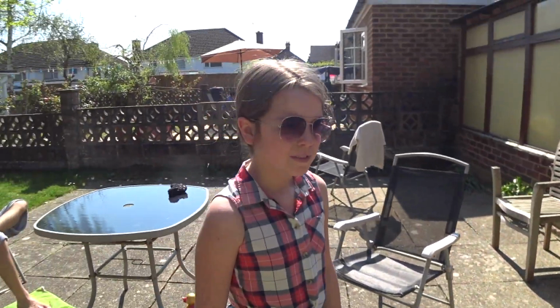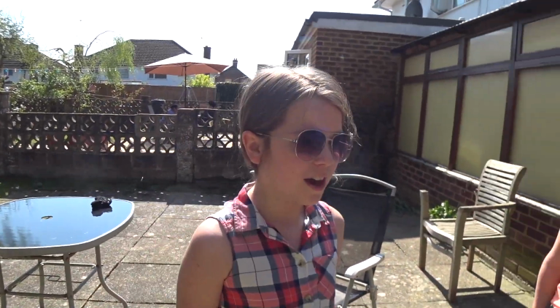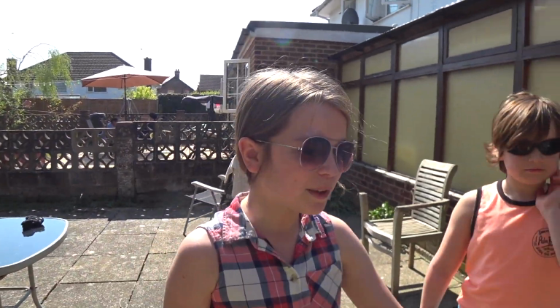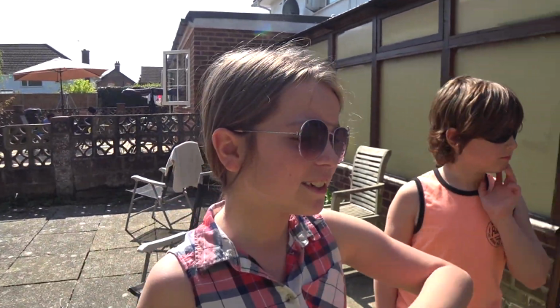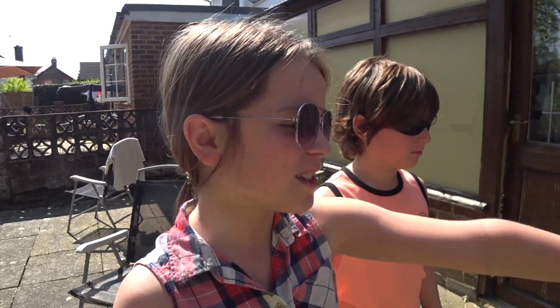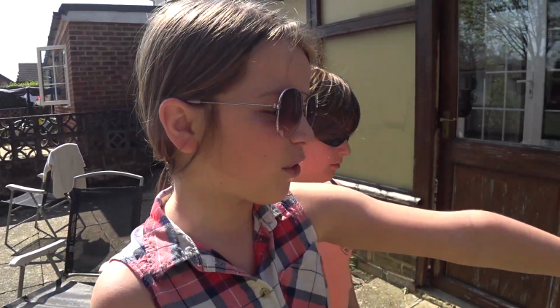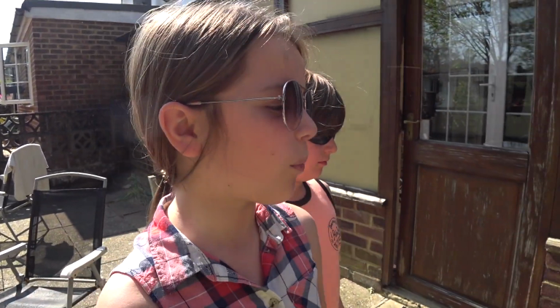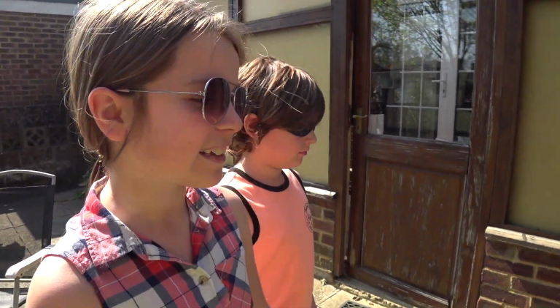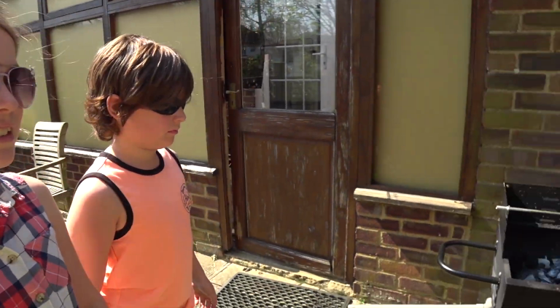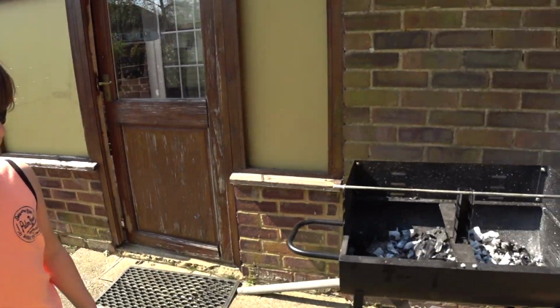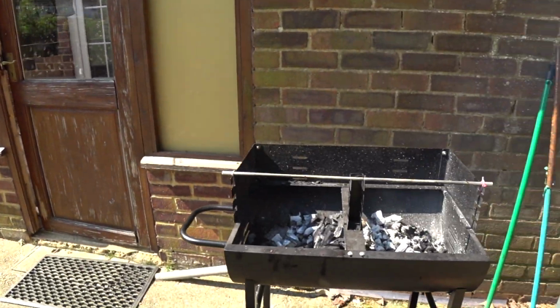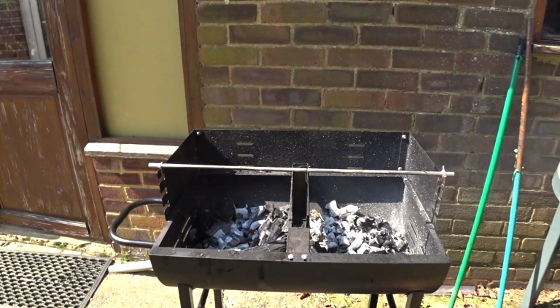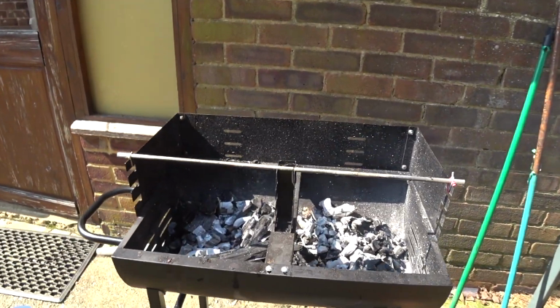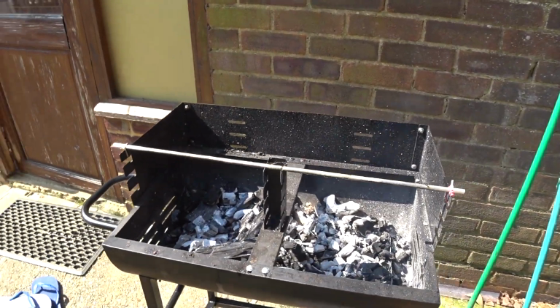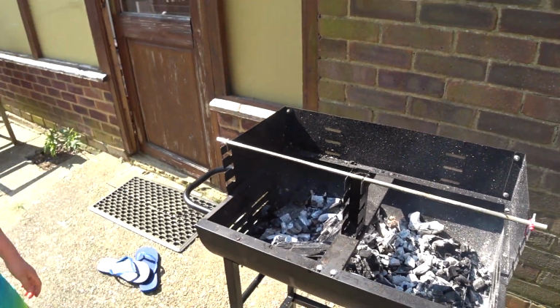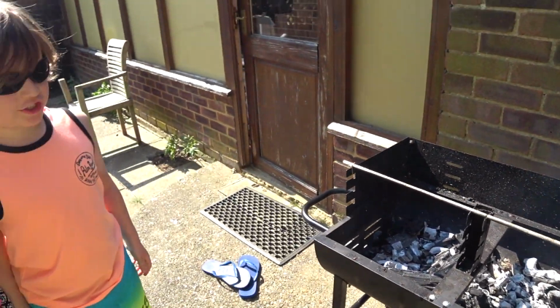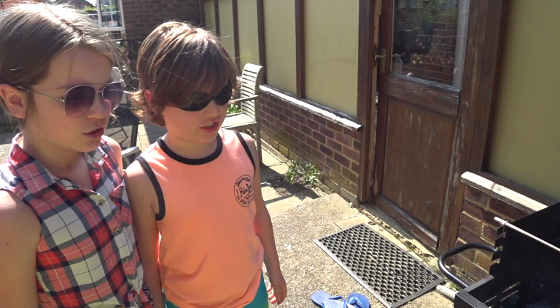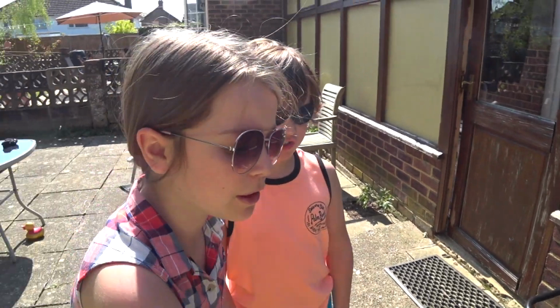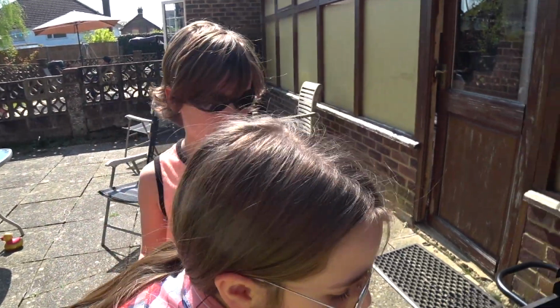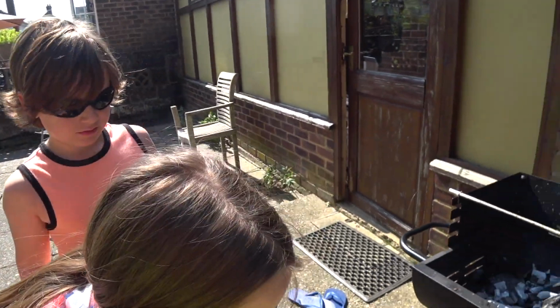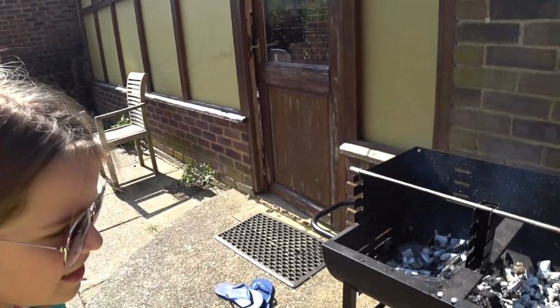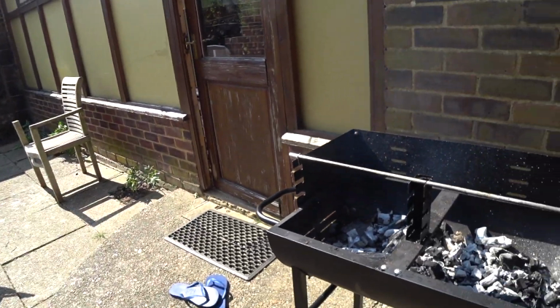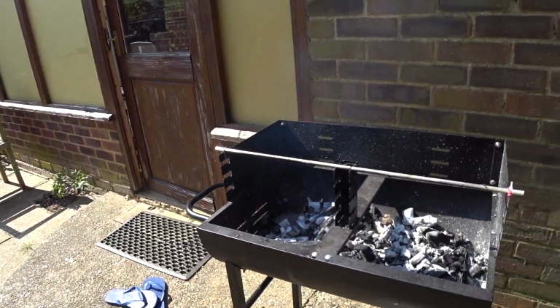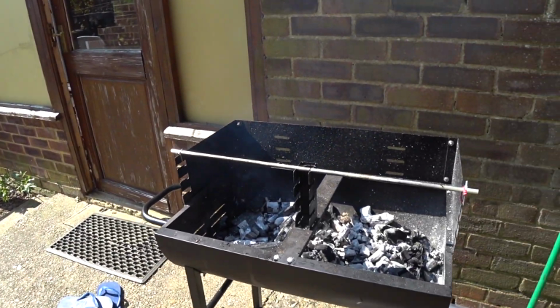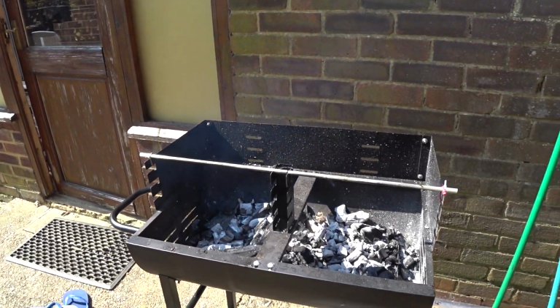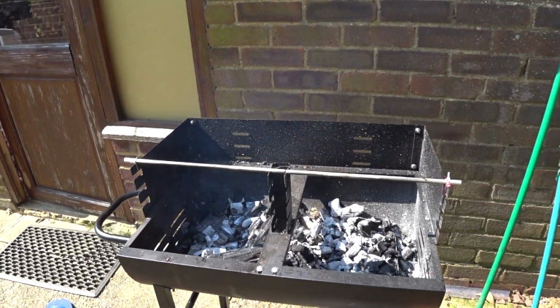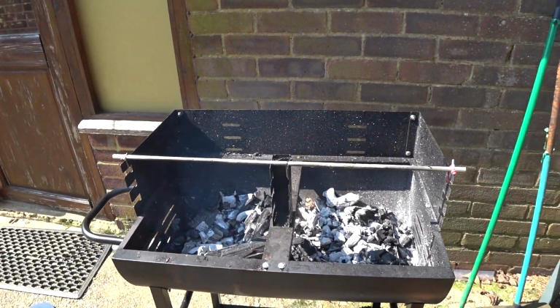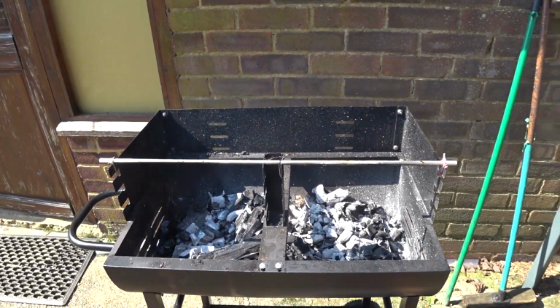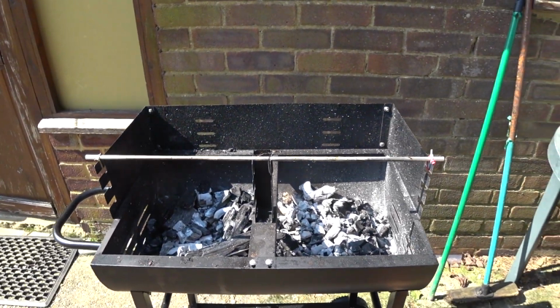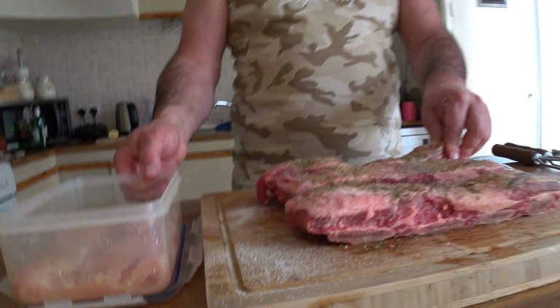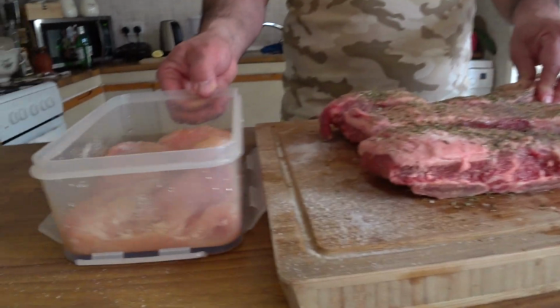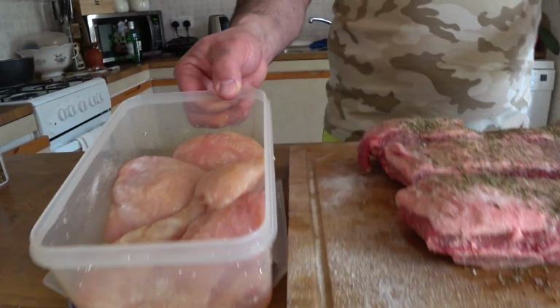So guys, when these rocks are white like that, it's ready to put the meat on. We put these things on it, then we put the meat on.